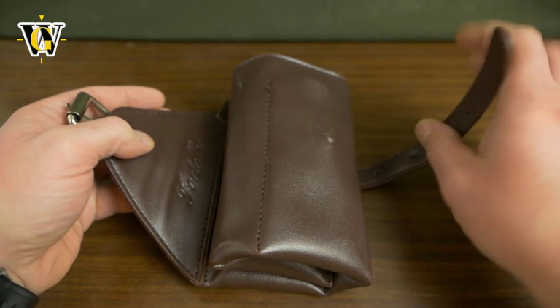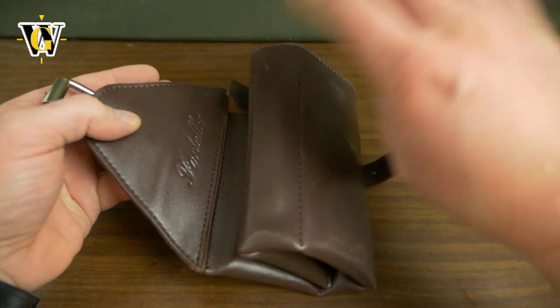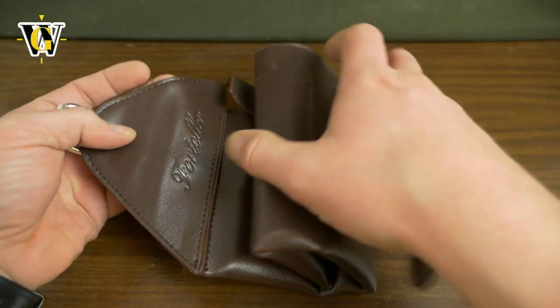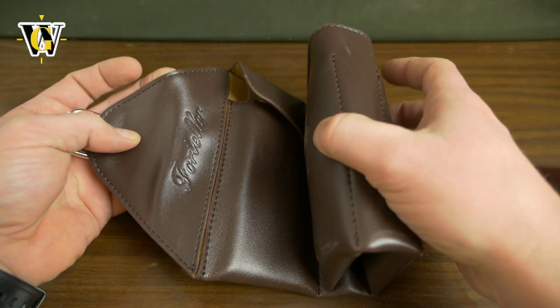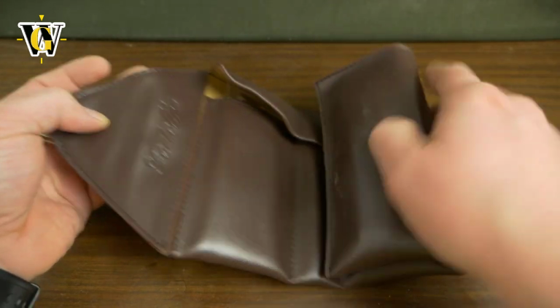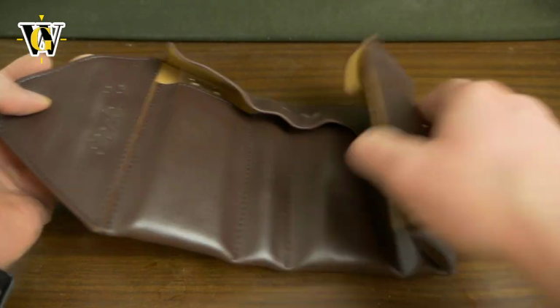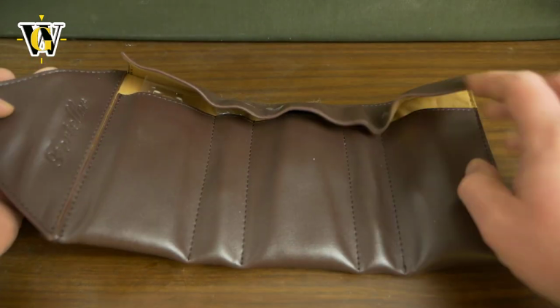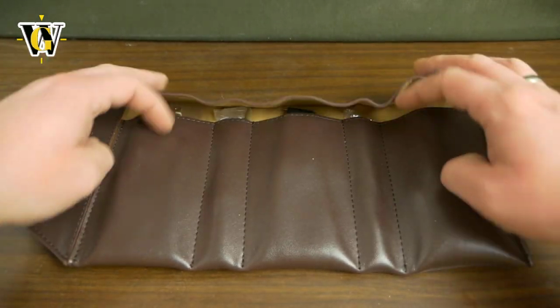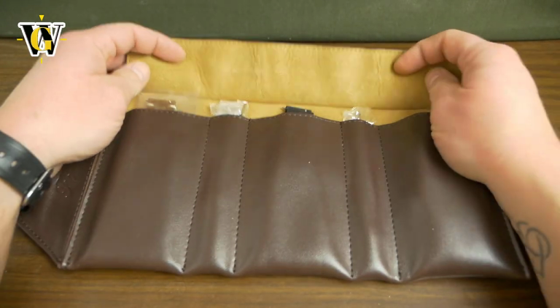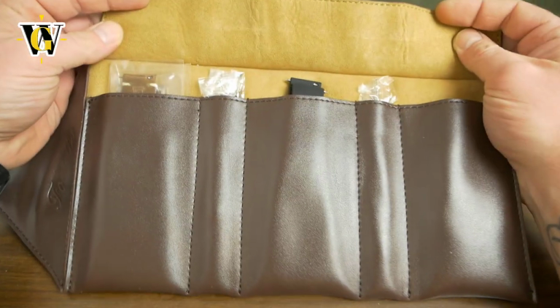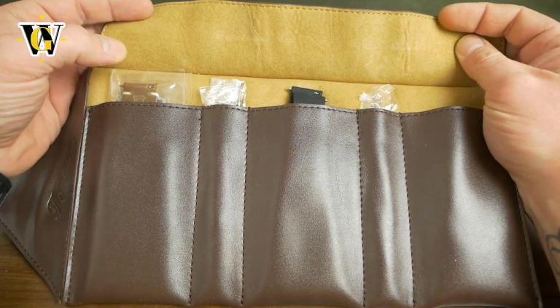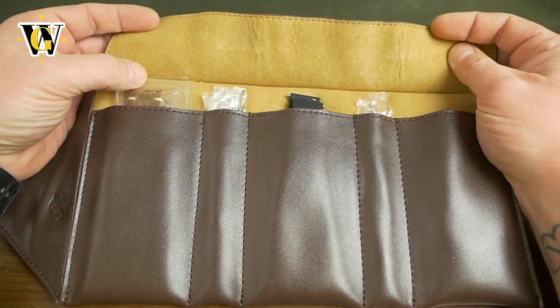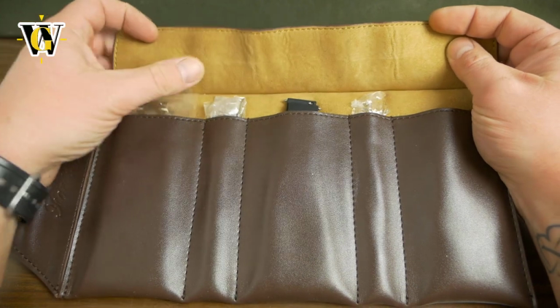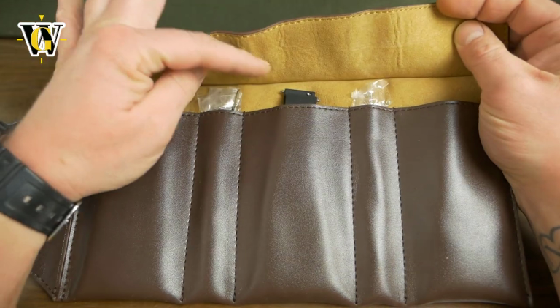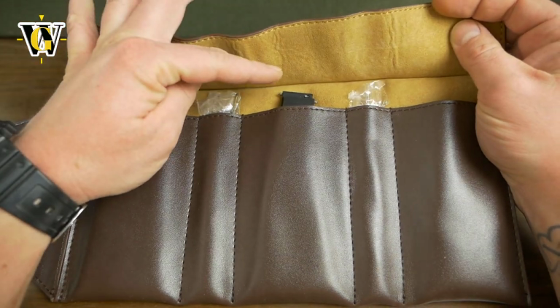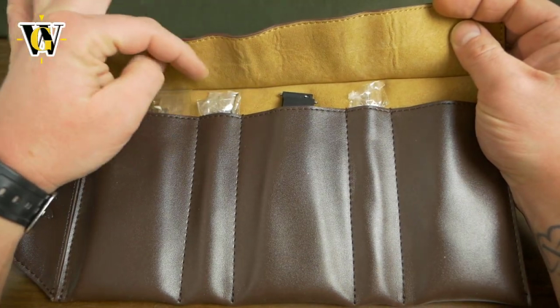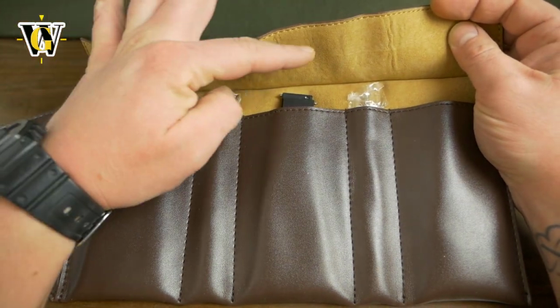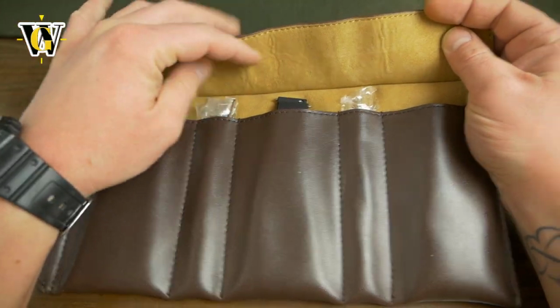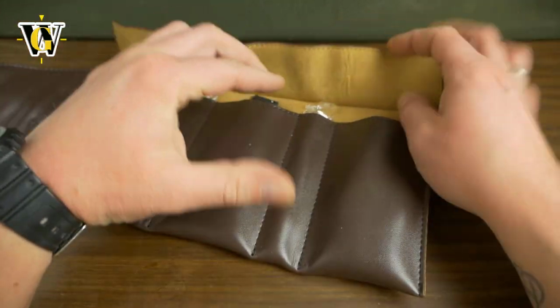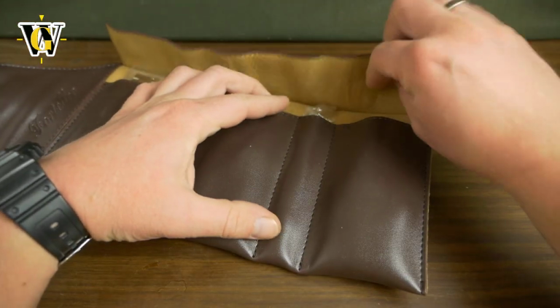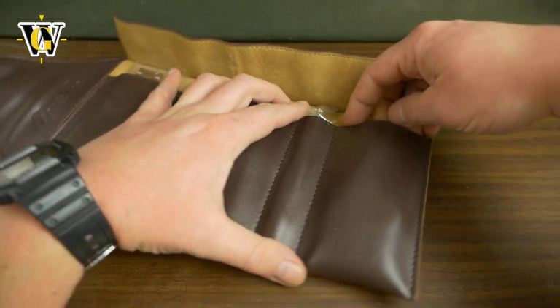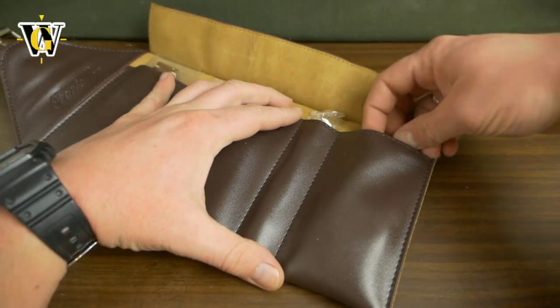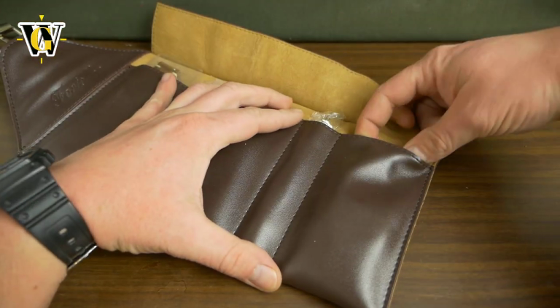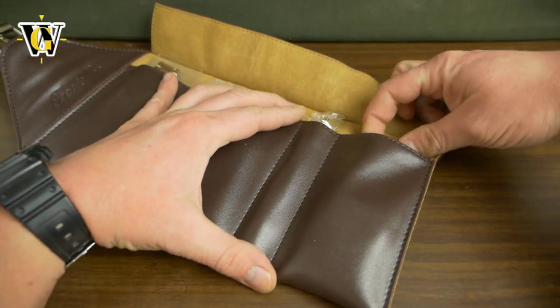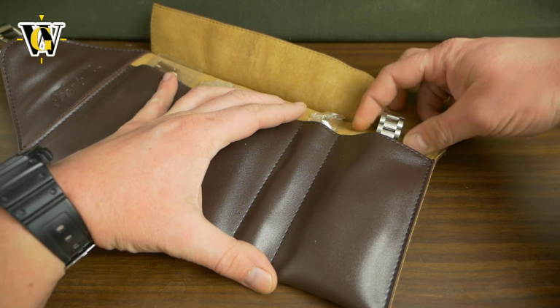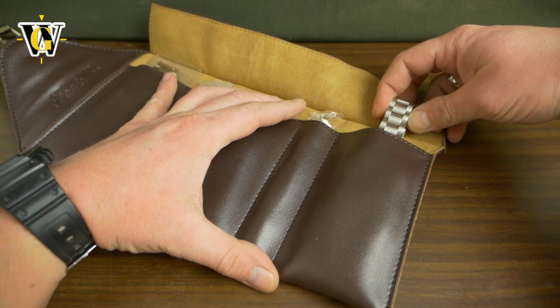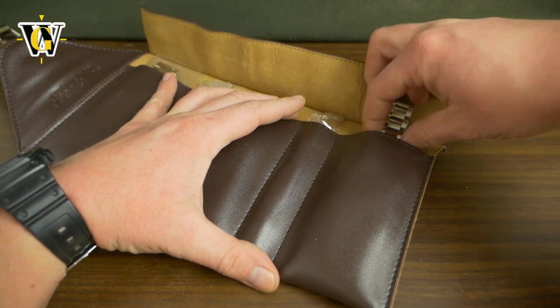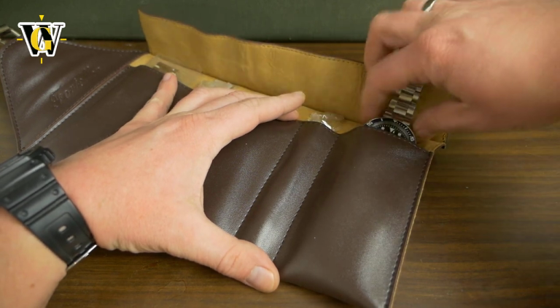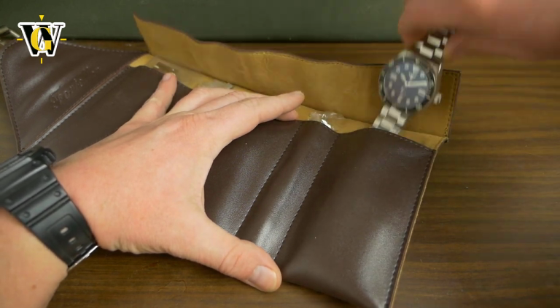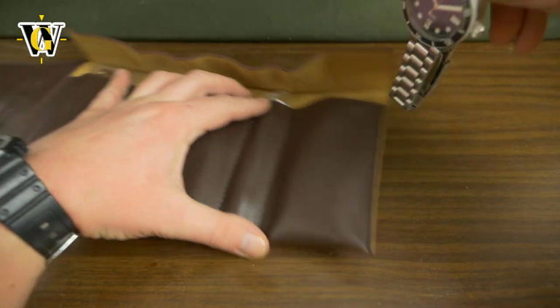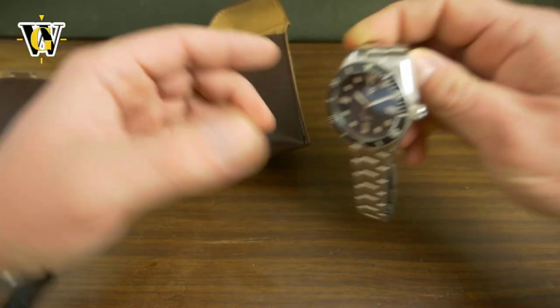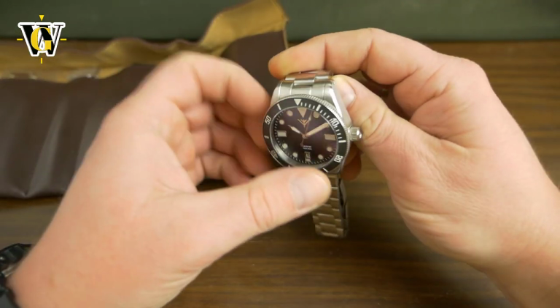So it comes in this nice leather pouch, inside you get a leather strap, a rubber strap, you get a set of tools and you get the watch itself on a metal bracelet.